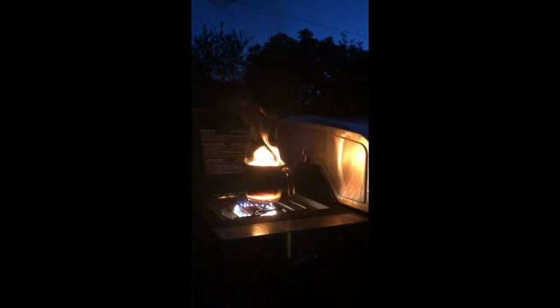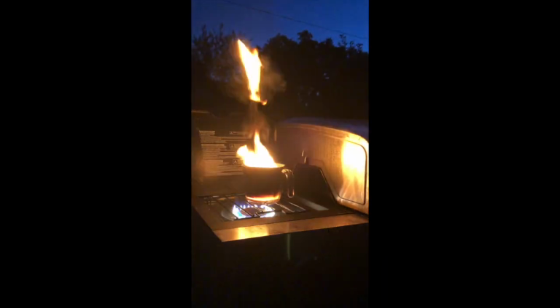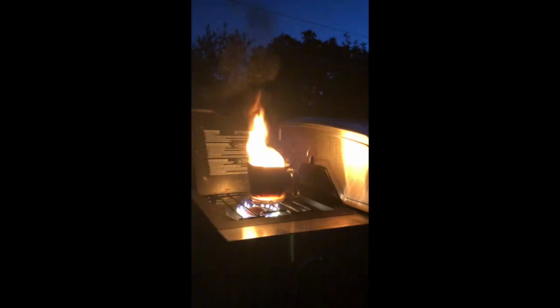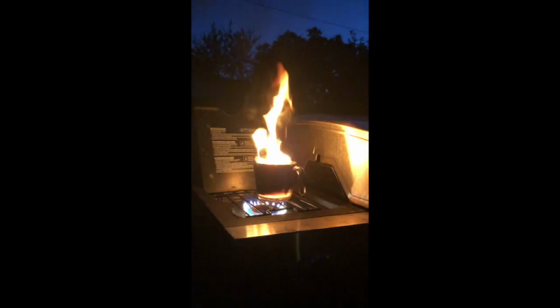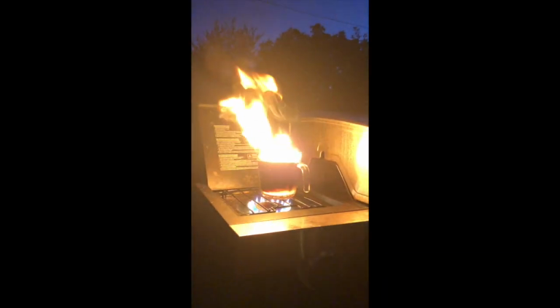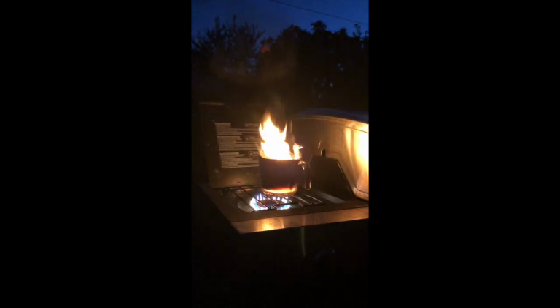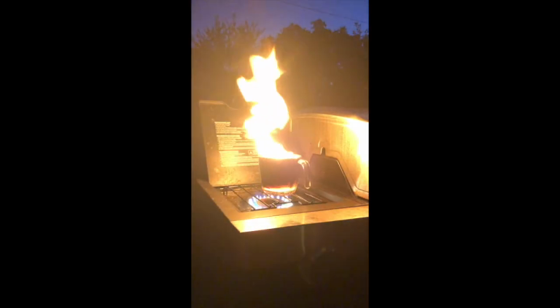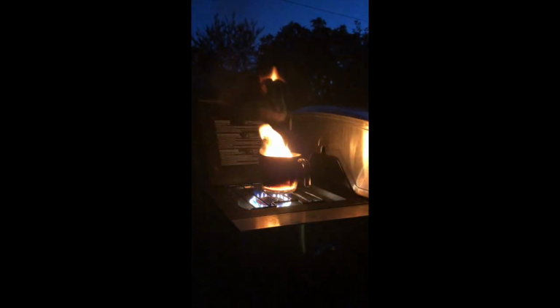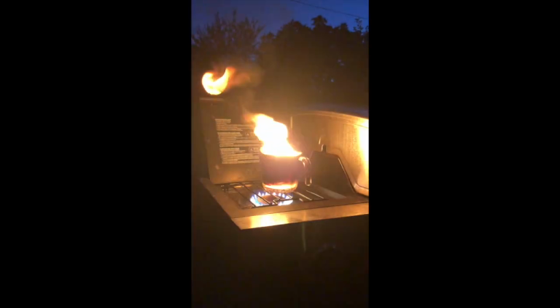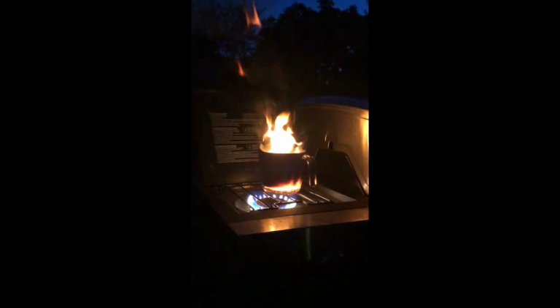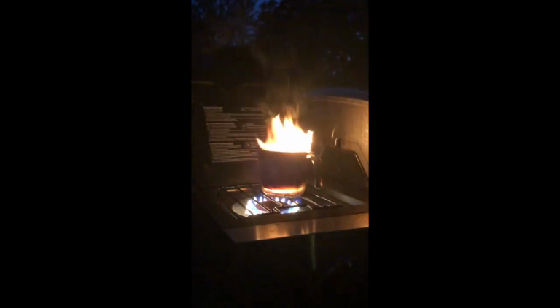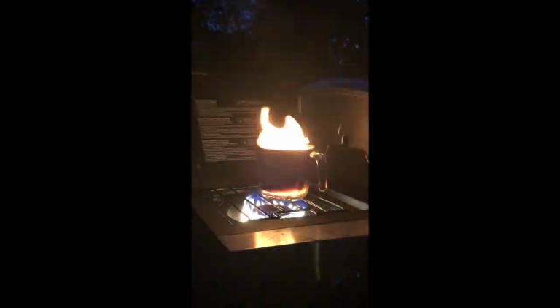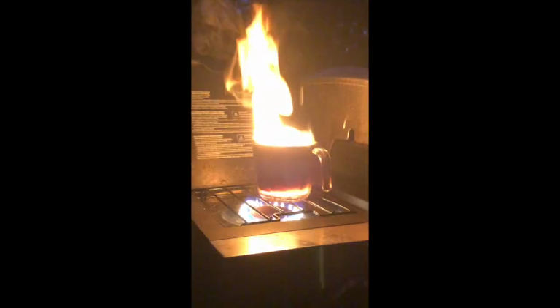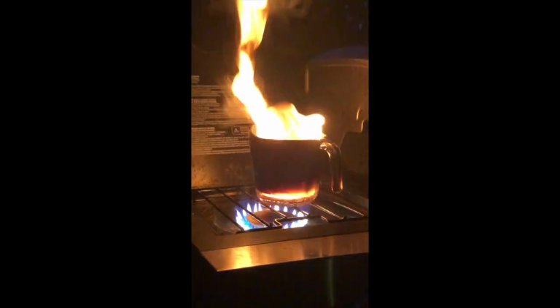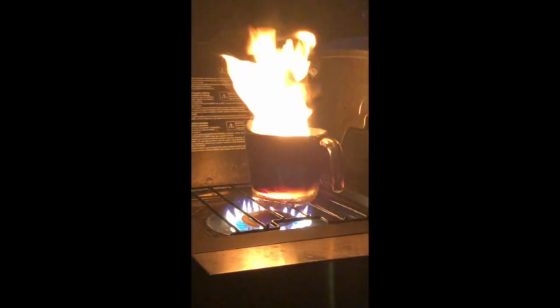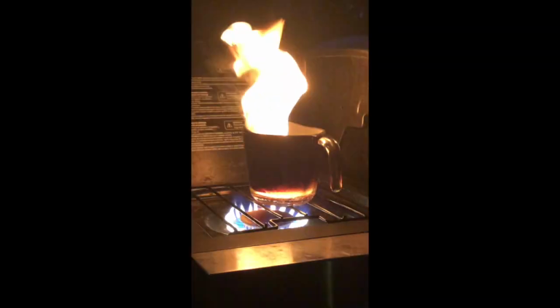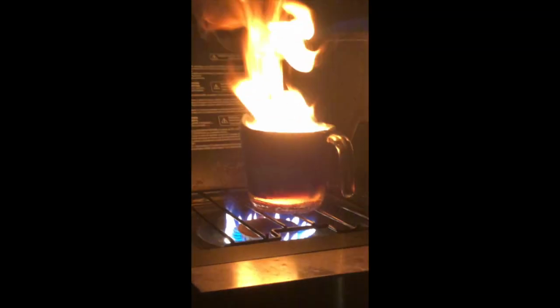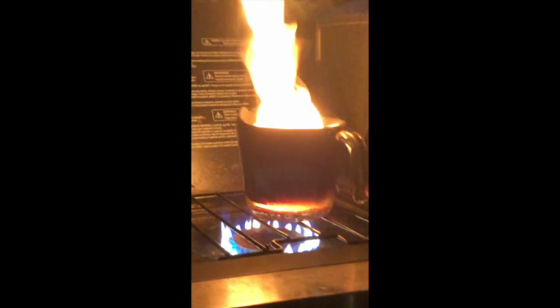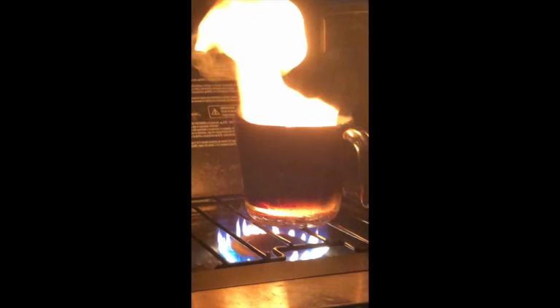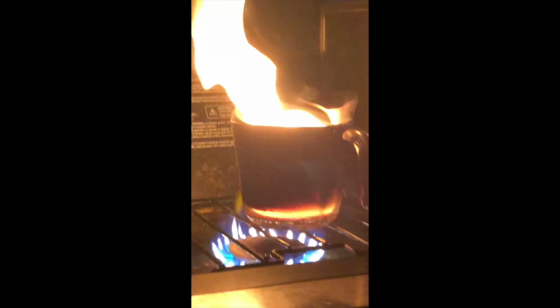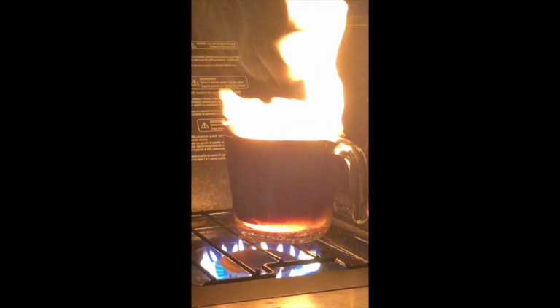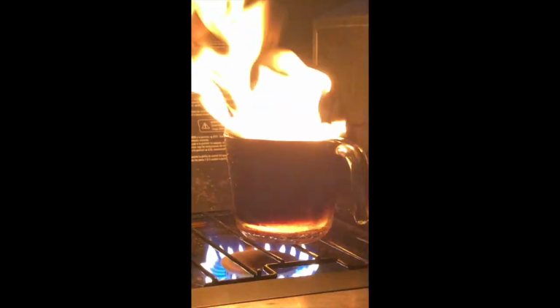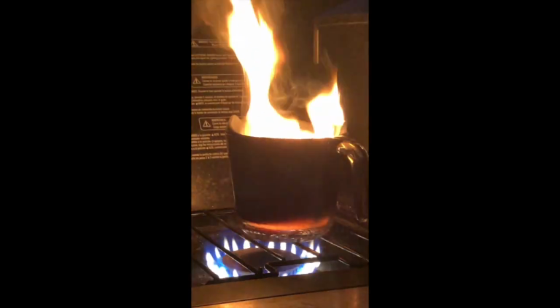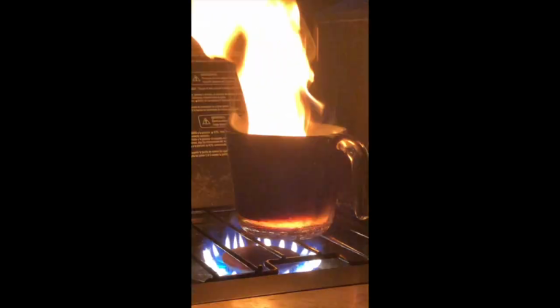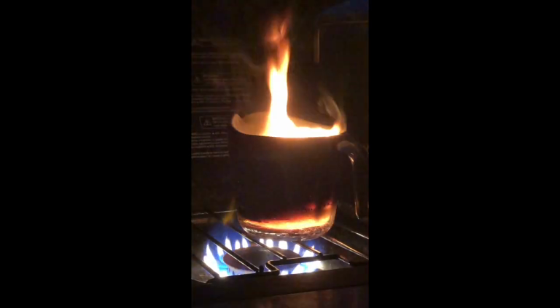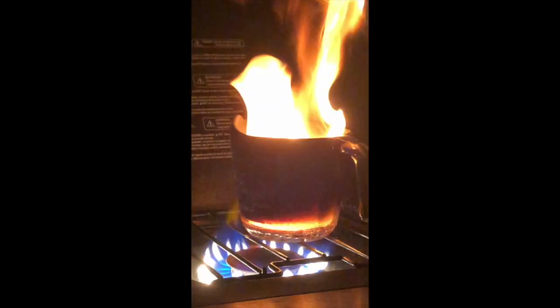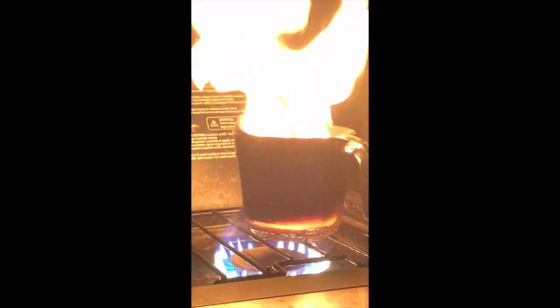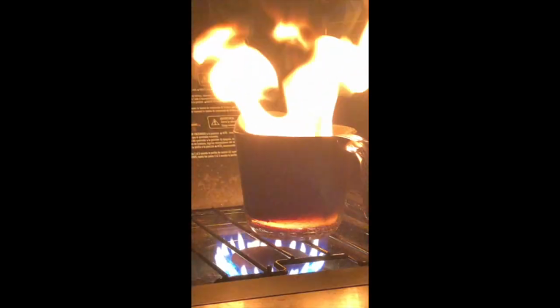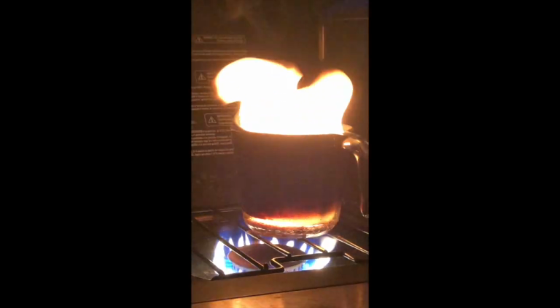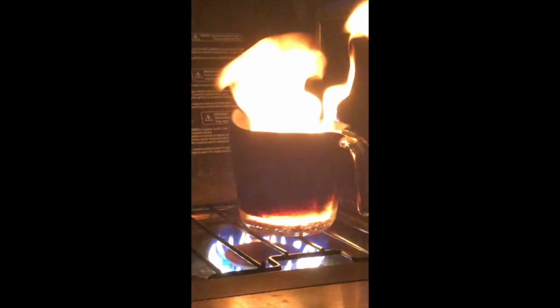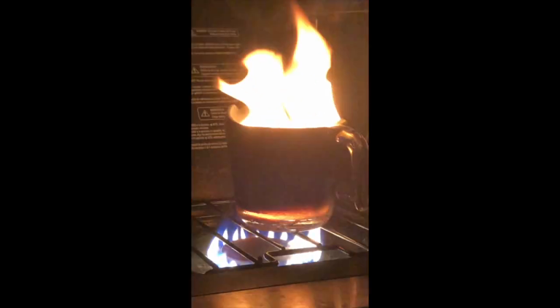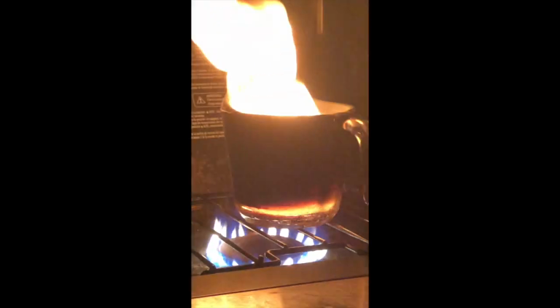And again, the same canola oil in the Pyrex measuring cup — kind of a little bit darker now, with some soot inside the cup. Kind of cool.